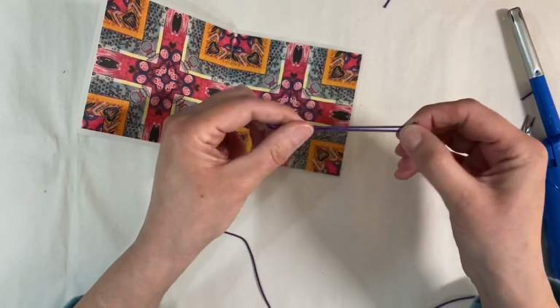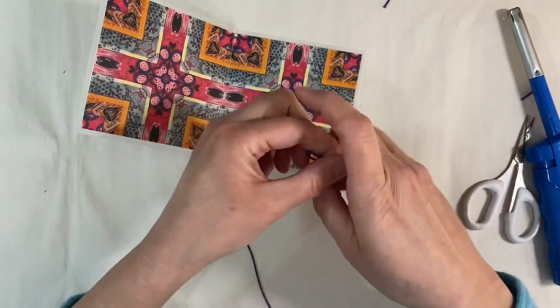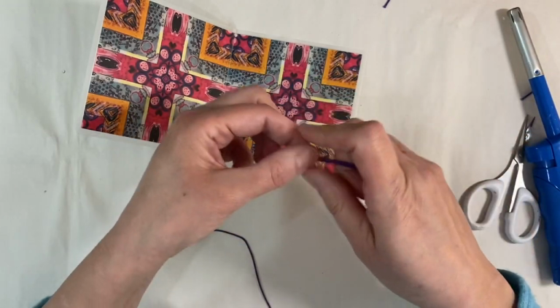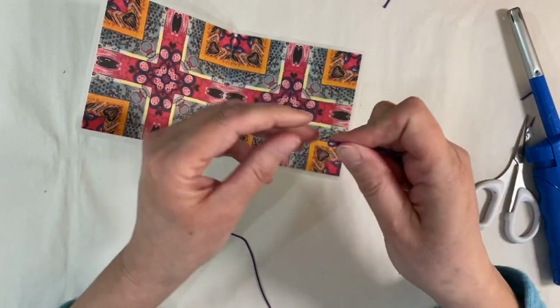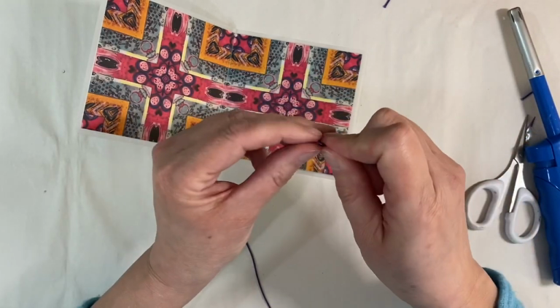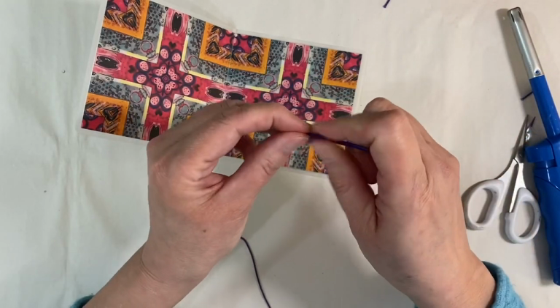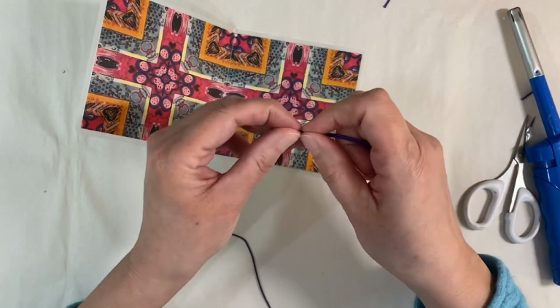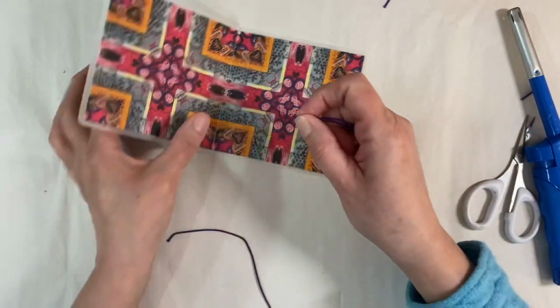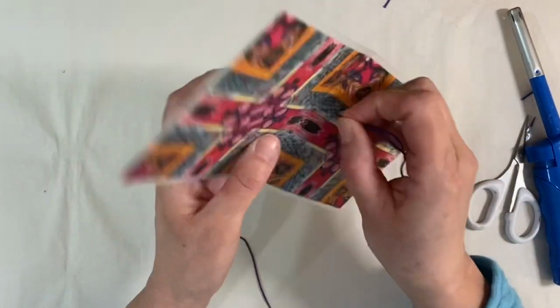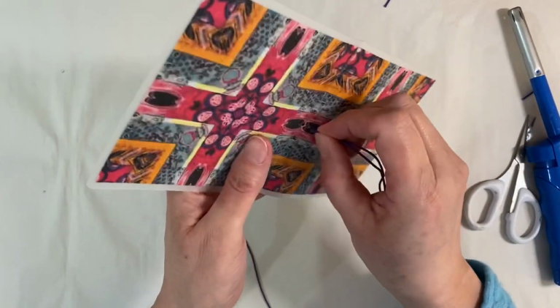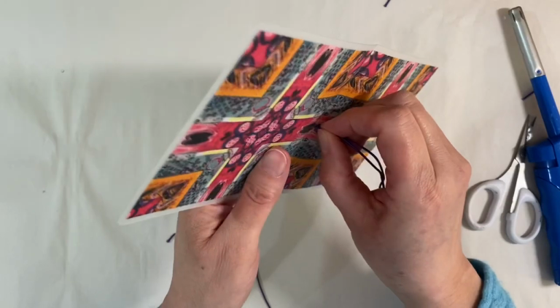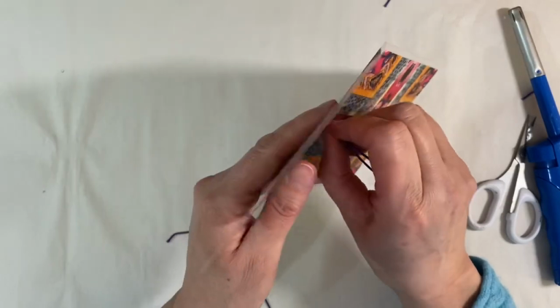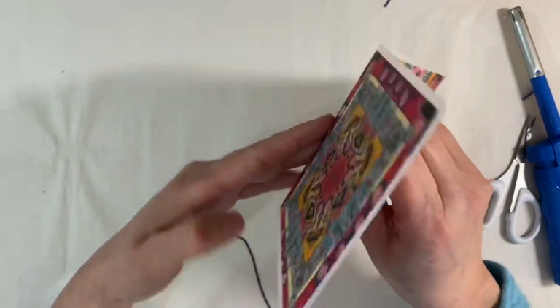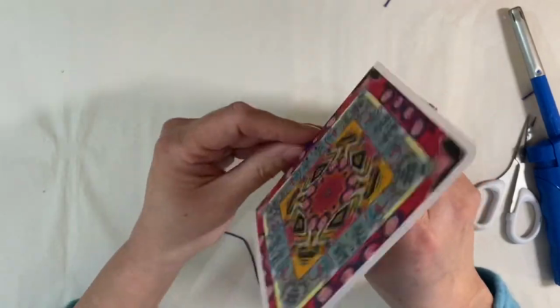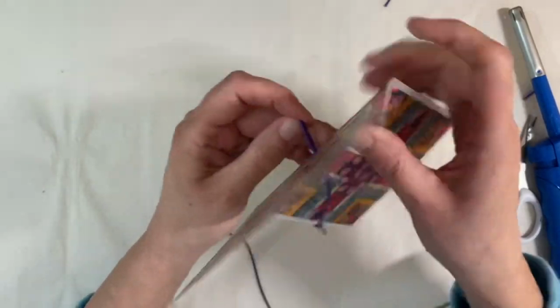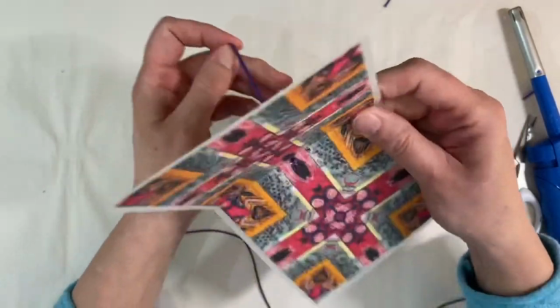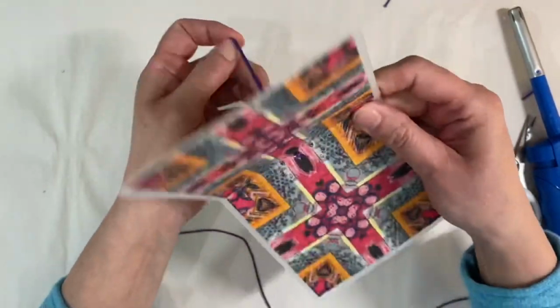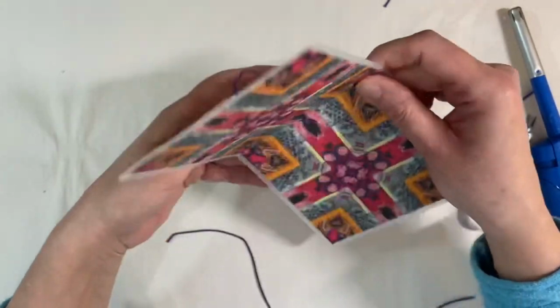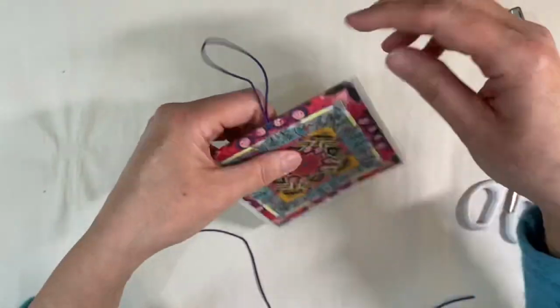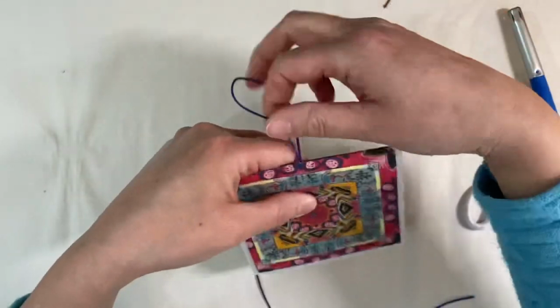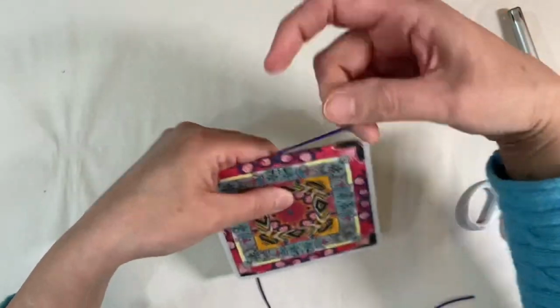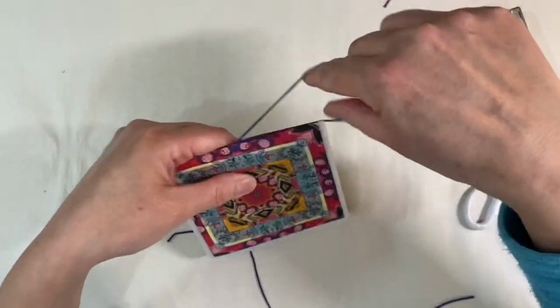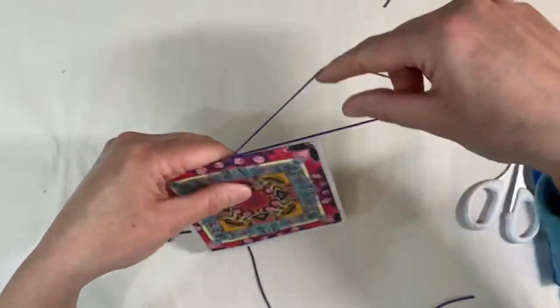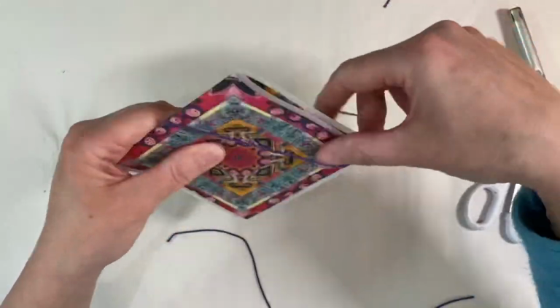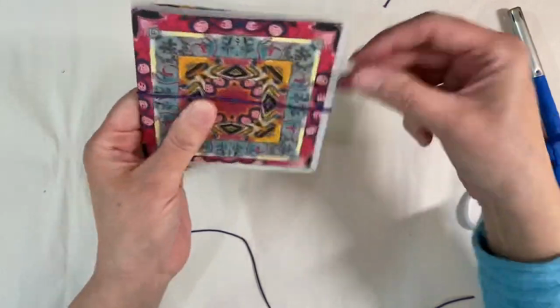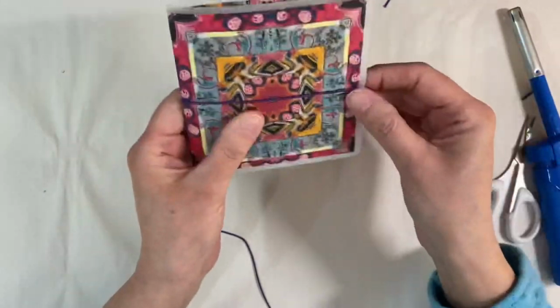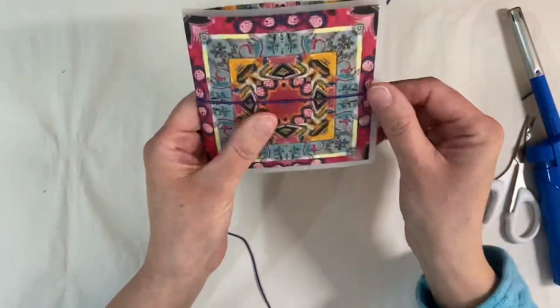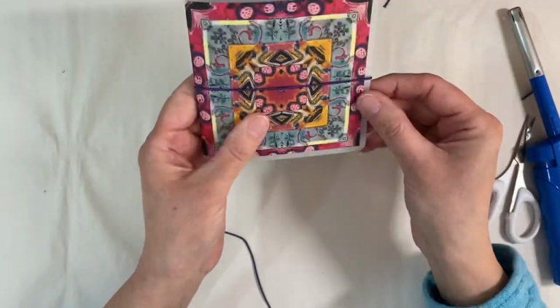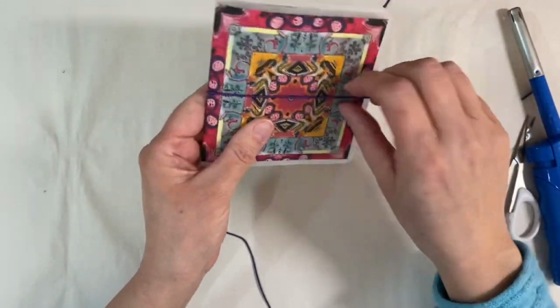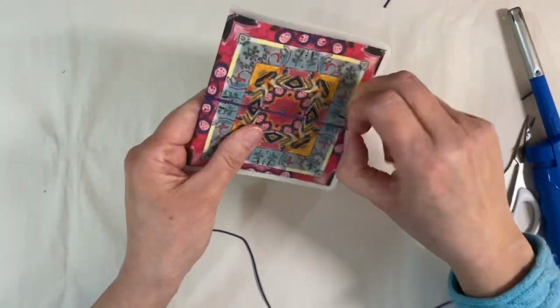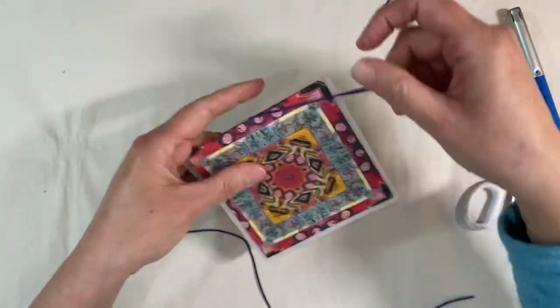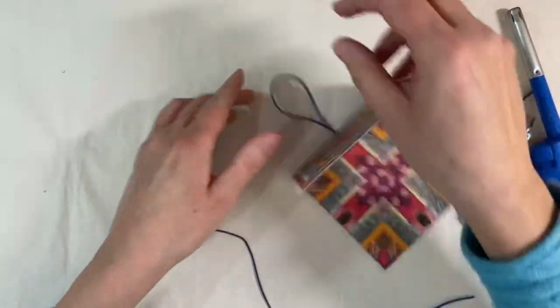I'm just going to pop that through the centre — I just find it easier to do the centre first. There we go, and that will act as a really cute little closure for the notebook. So we've done that.